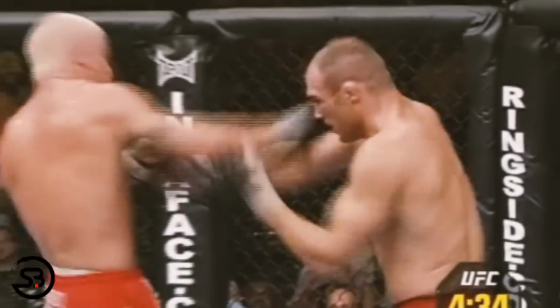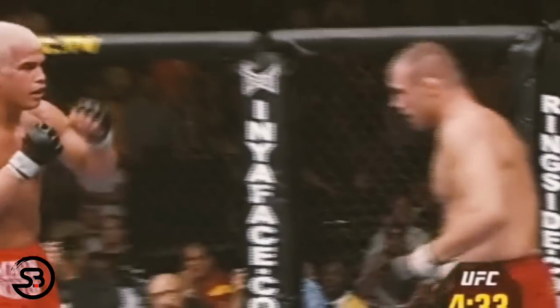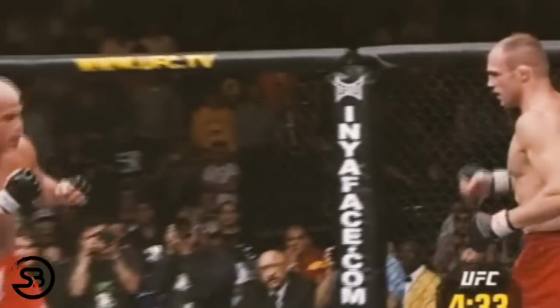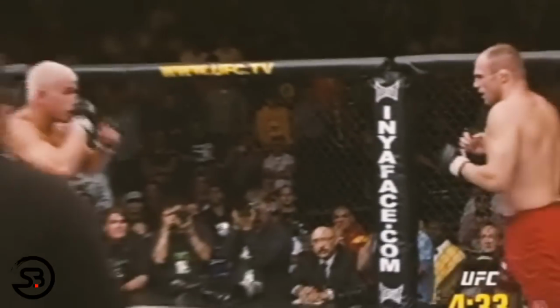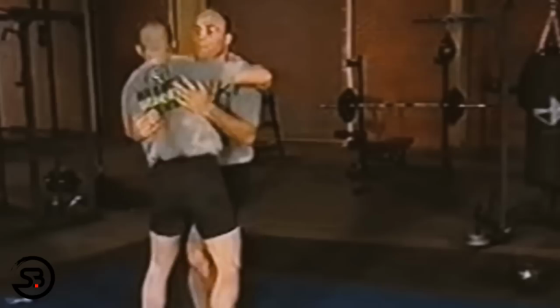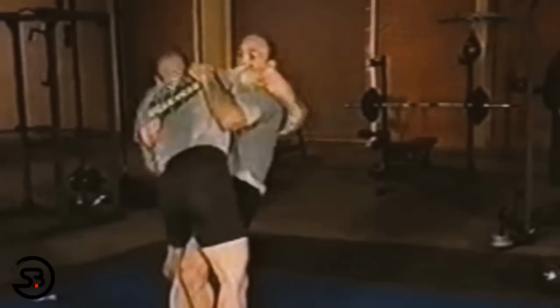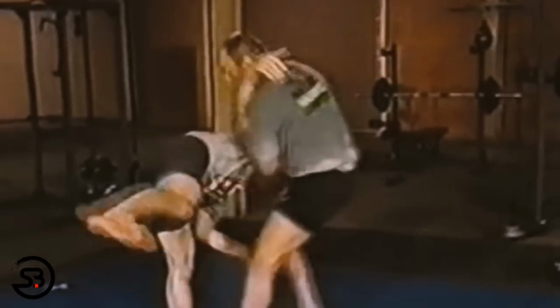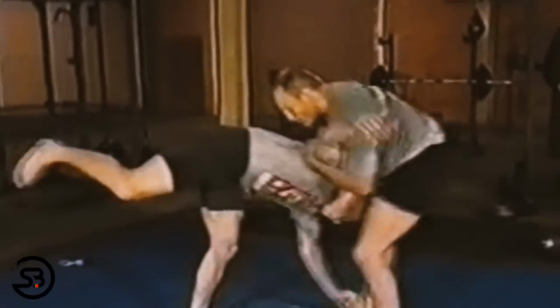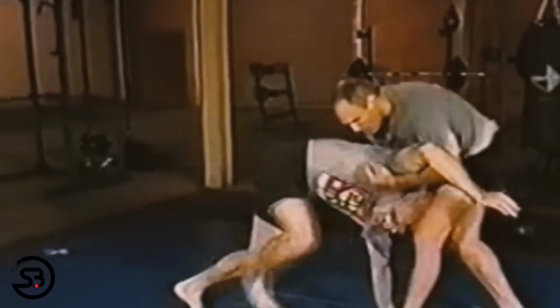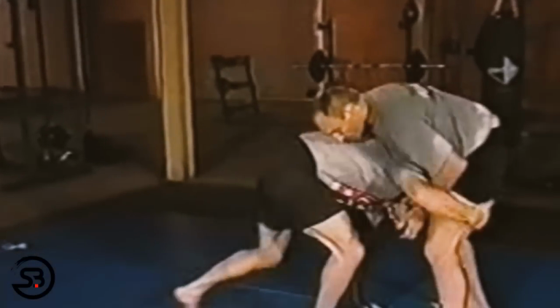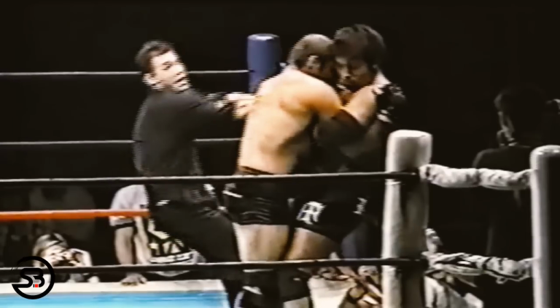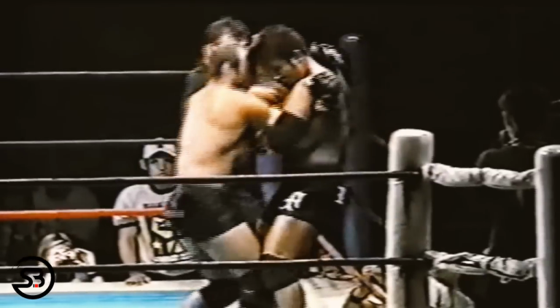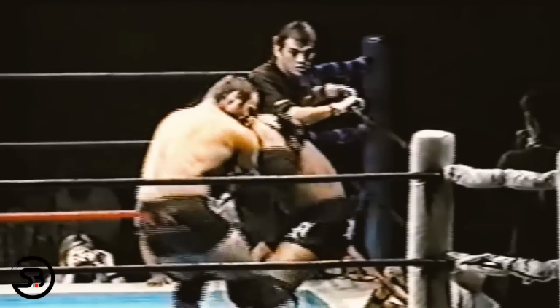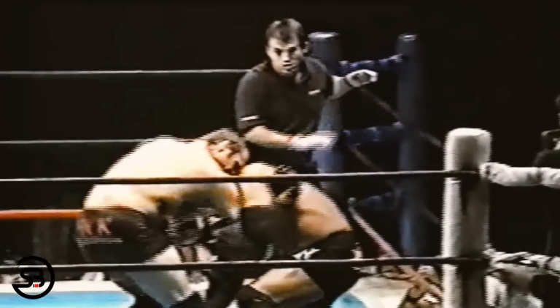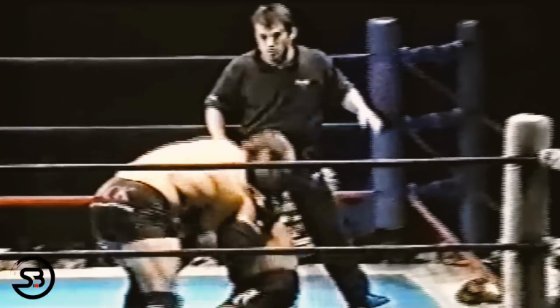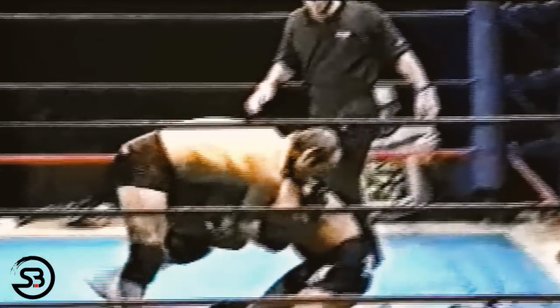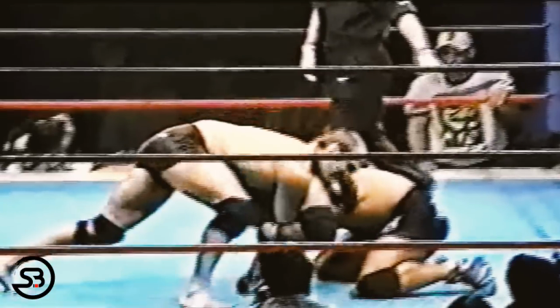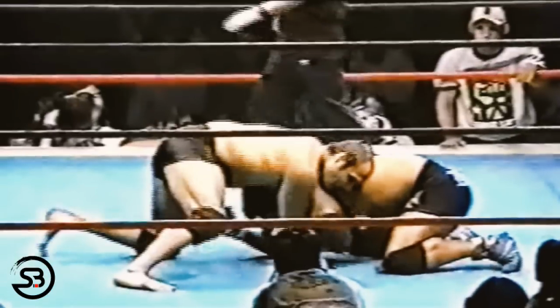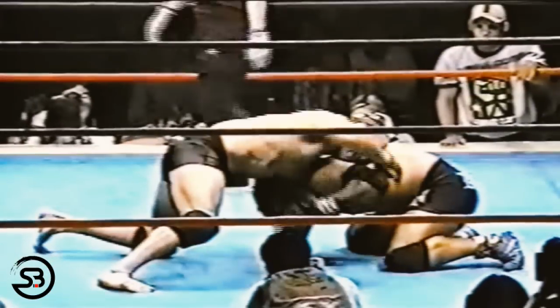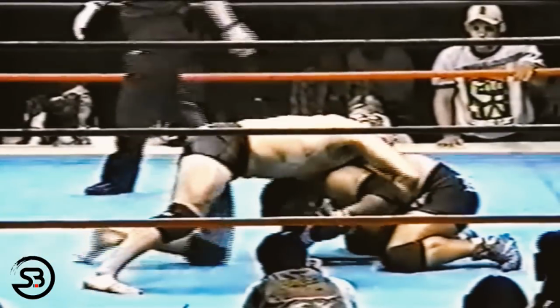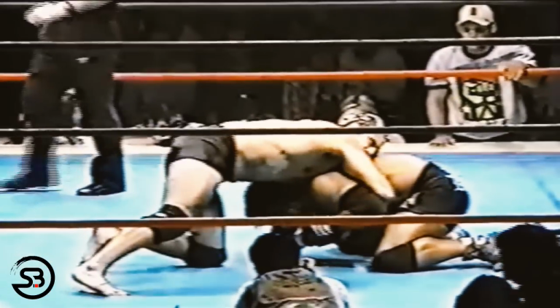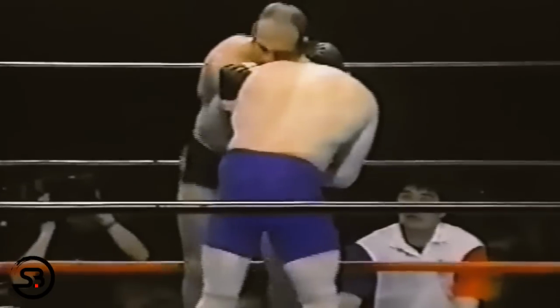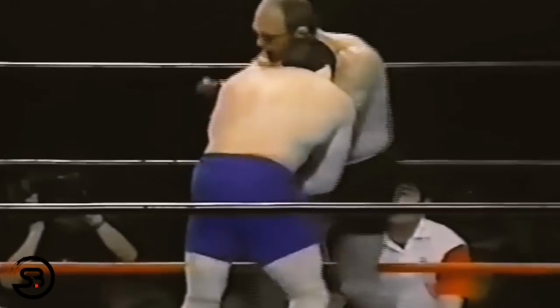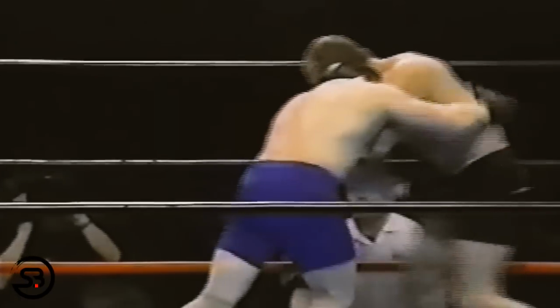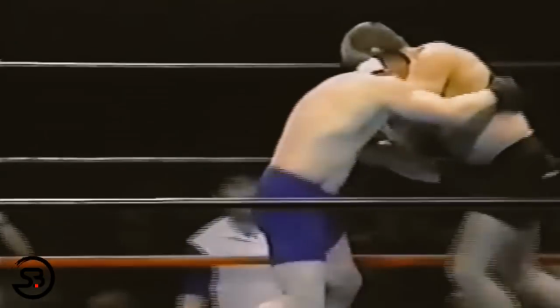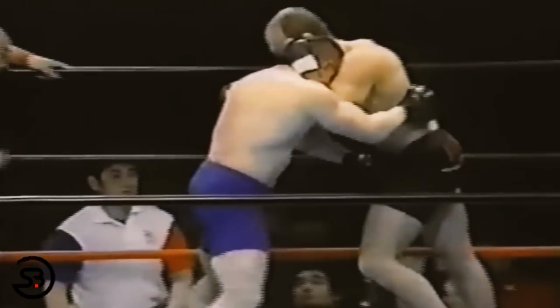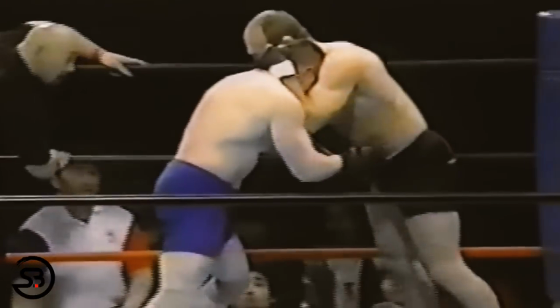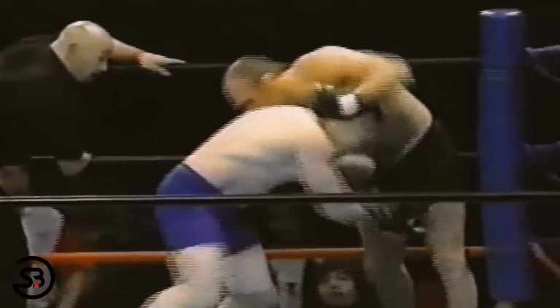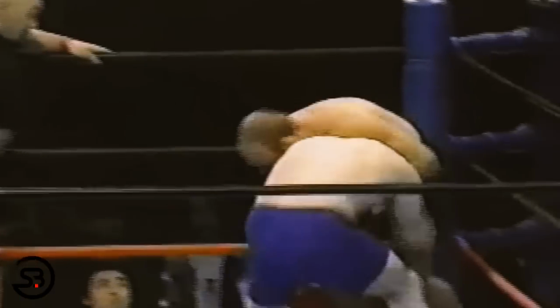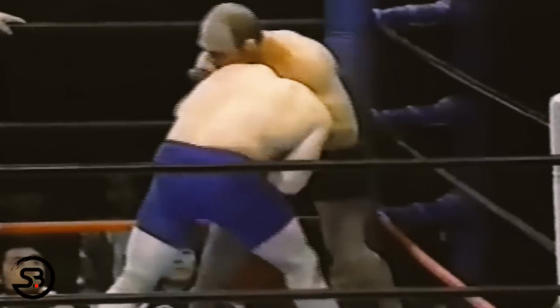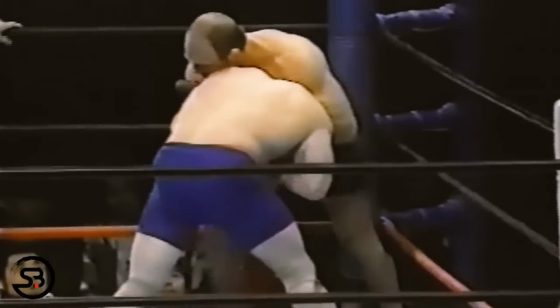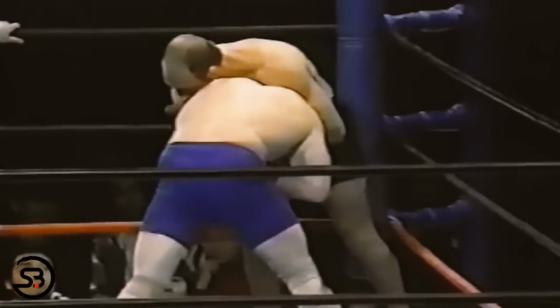Another obvious off-balancing example is Randy's use of the snap down: as he puts weight on the back of the opponent's head and breaks their posture, he moves into a front headlock position from which he can begin to grapple.